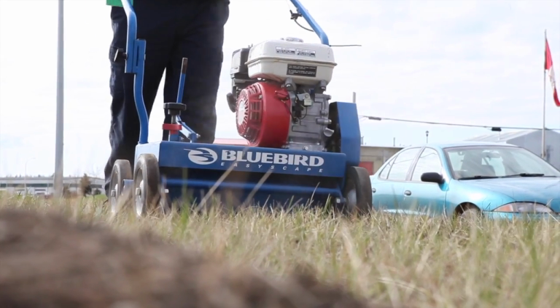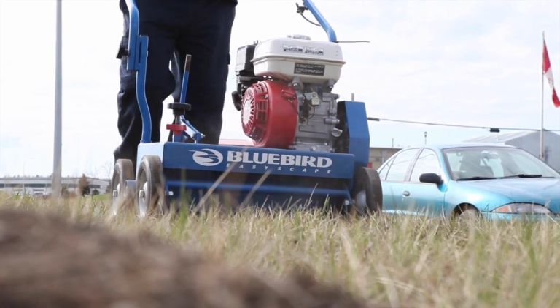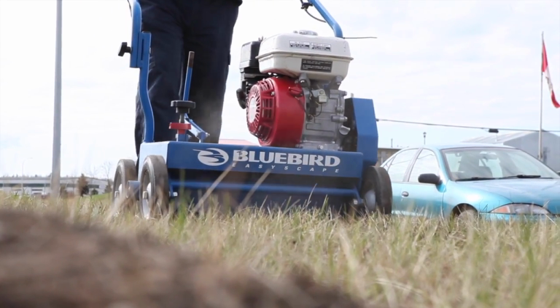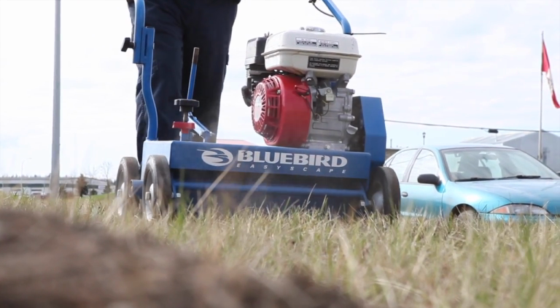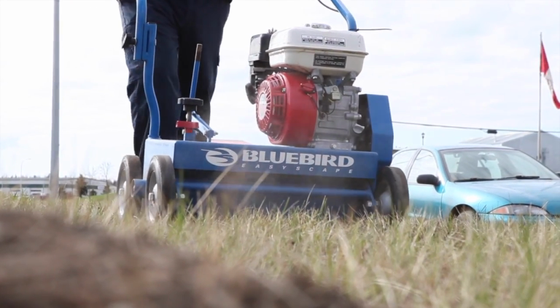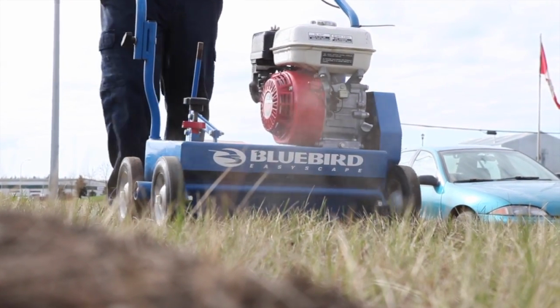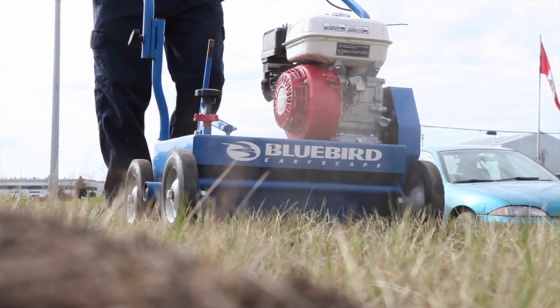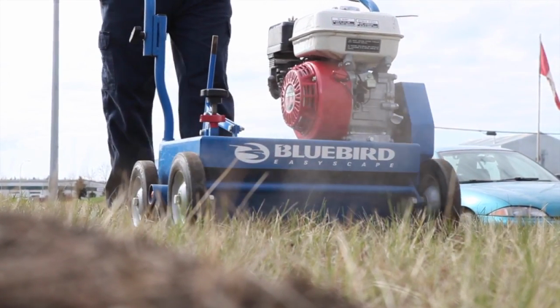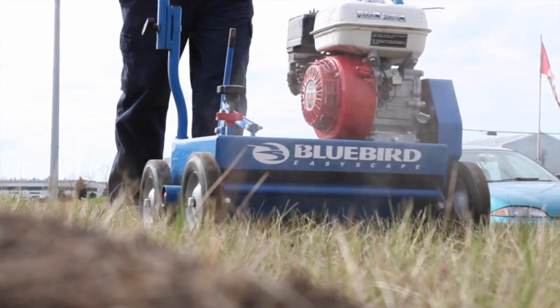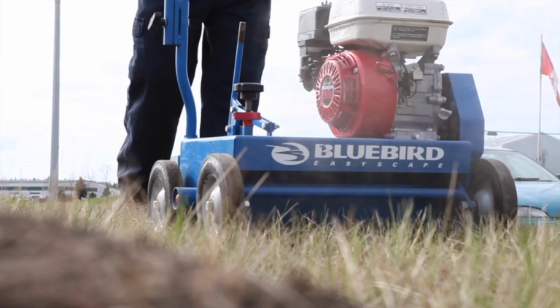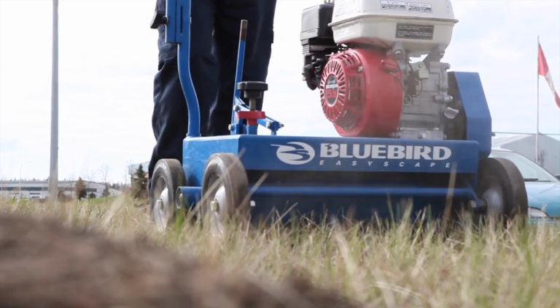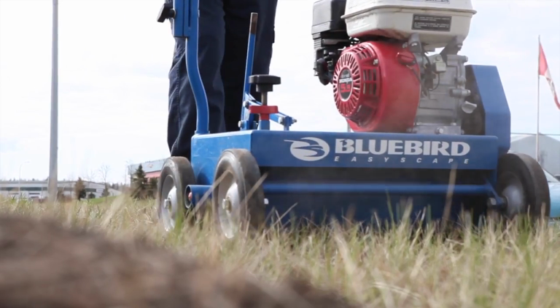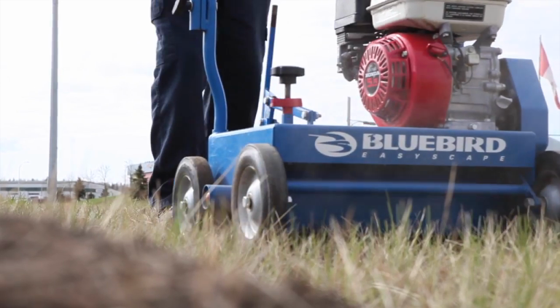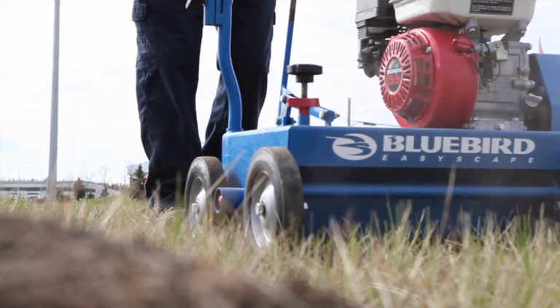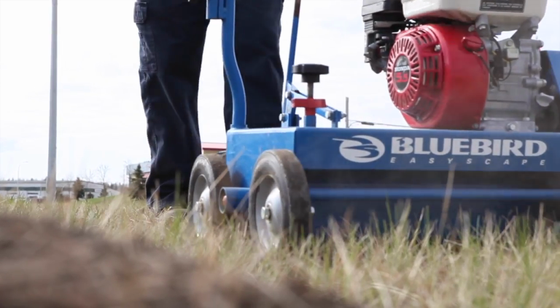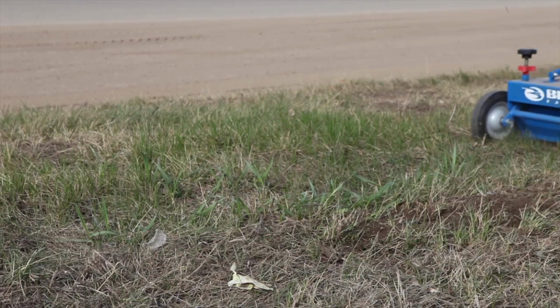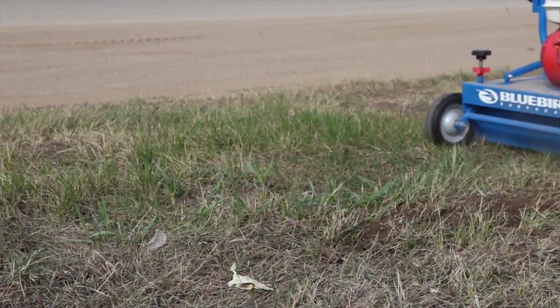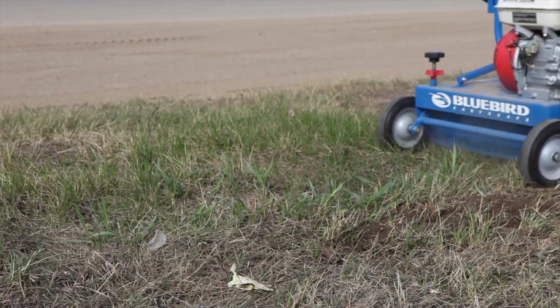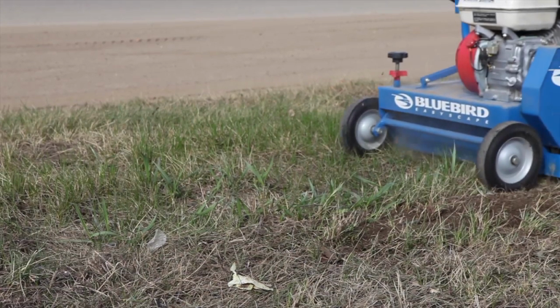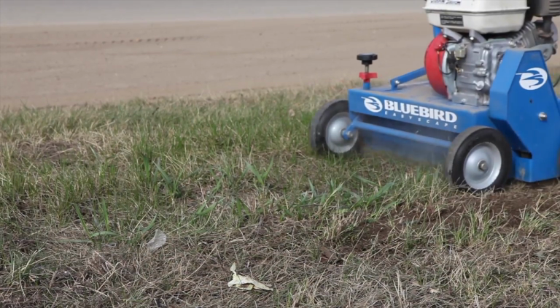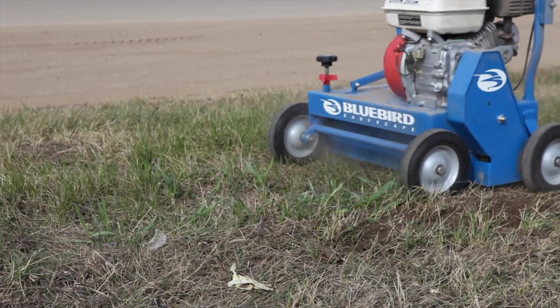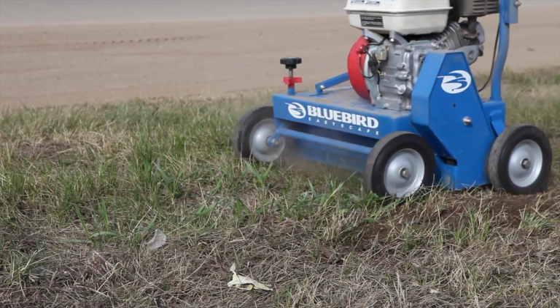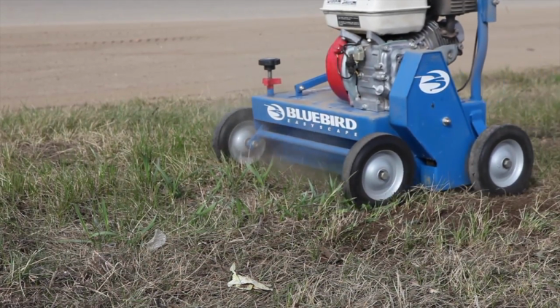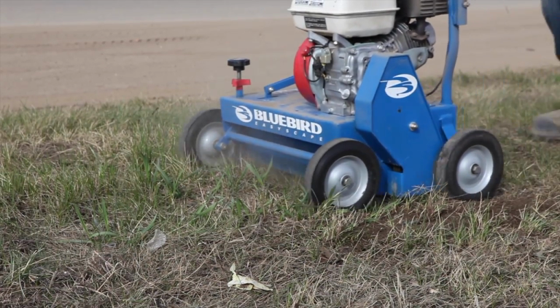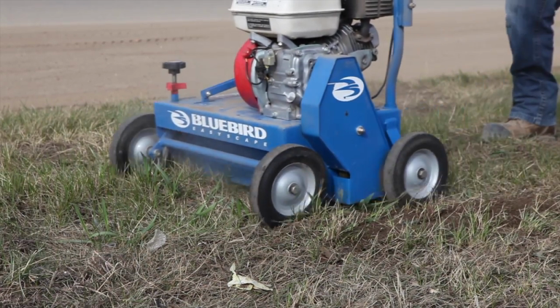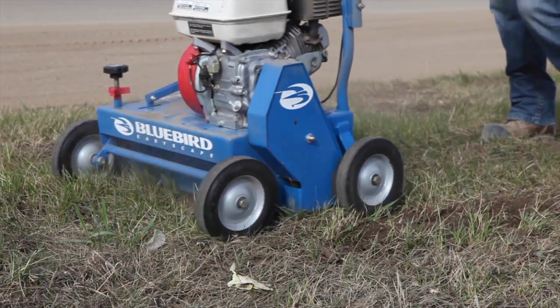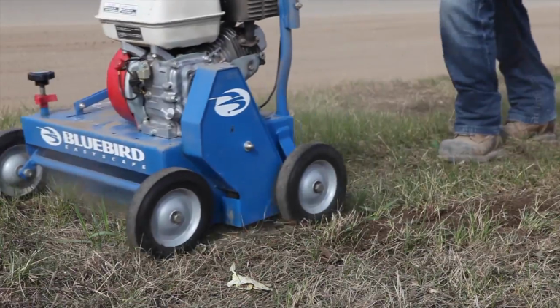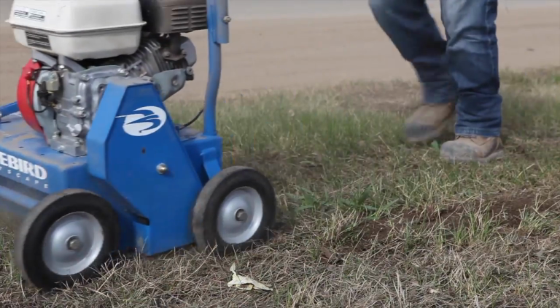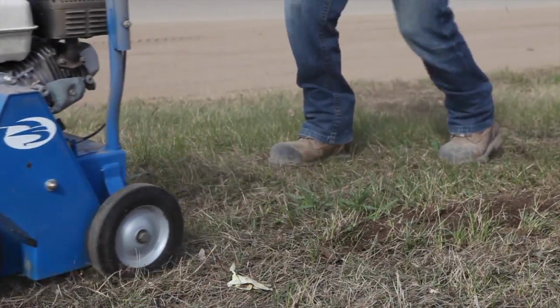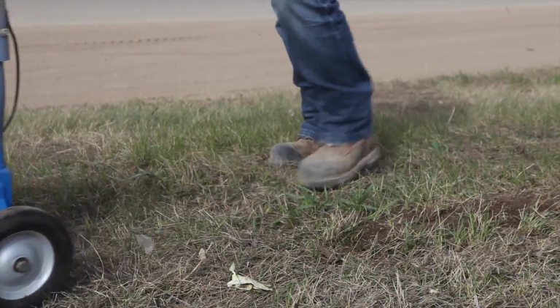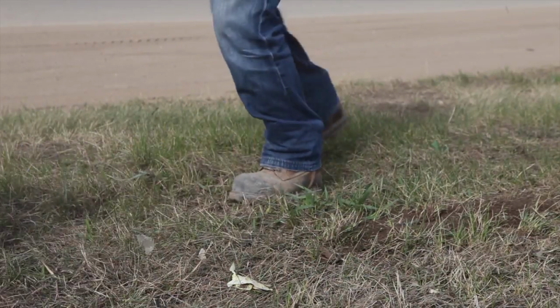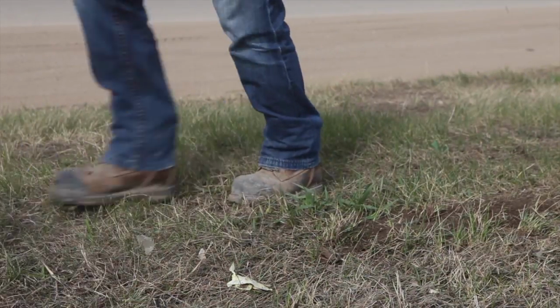The perfect tool for homeowners or professionals, the Bluebird C18 Longcomber effectively dethatches an 18-inch wide band in a variety of grass and soil conditions with a single pass.